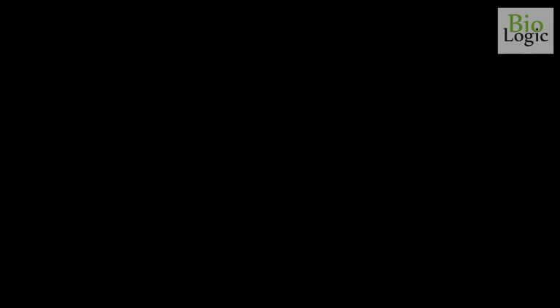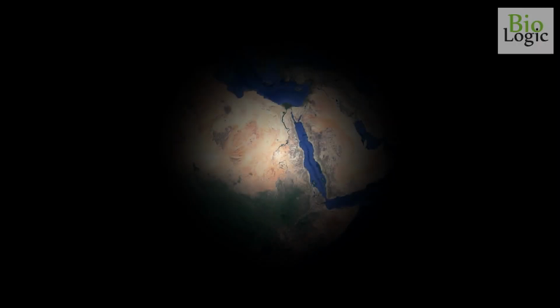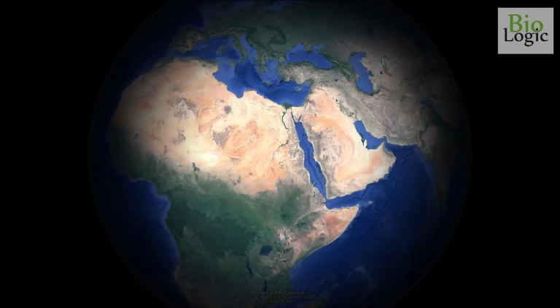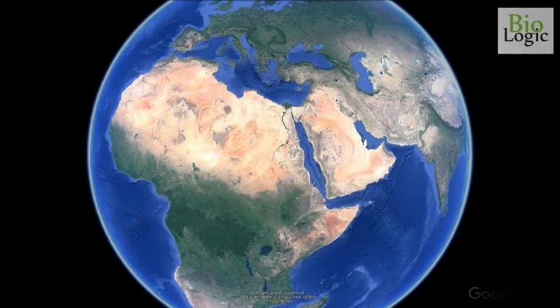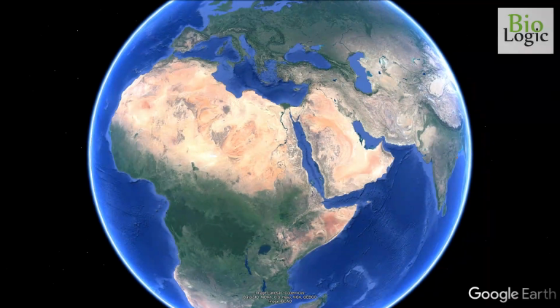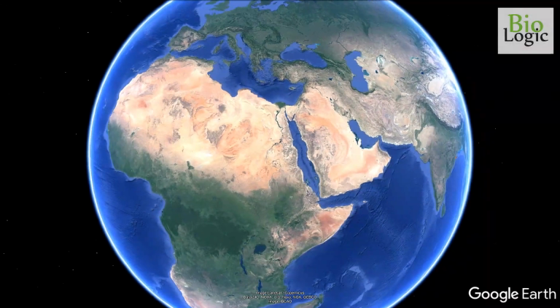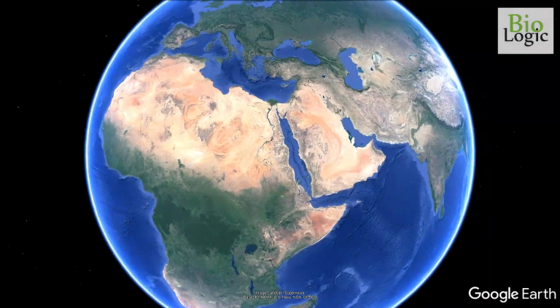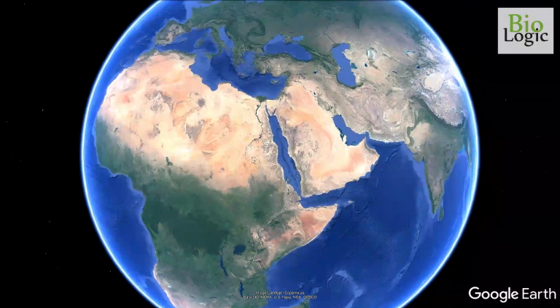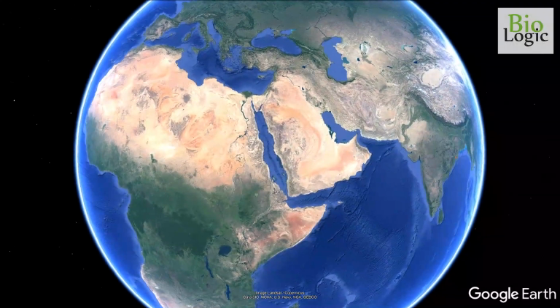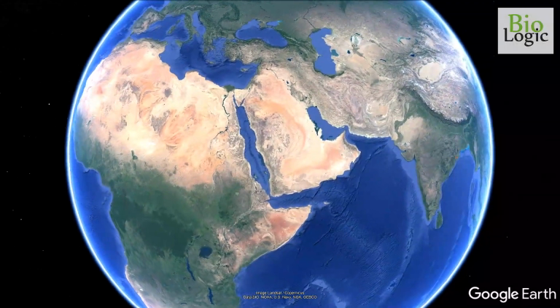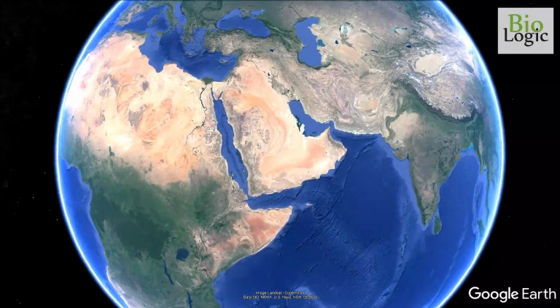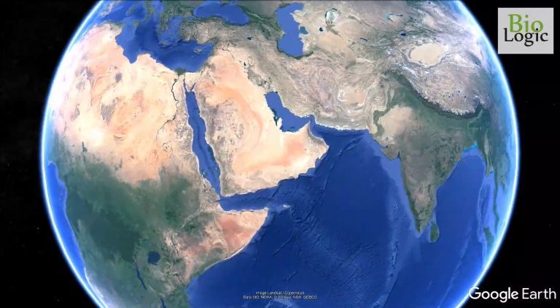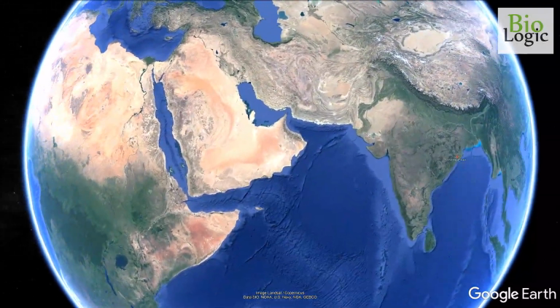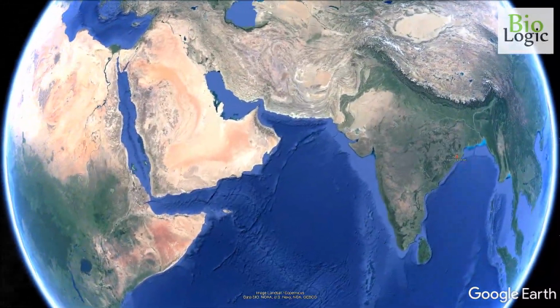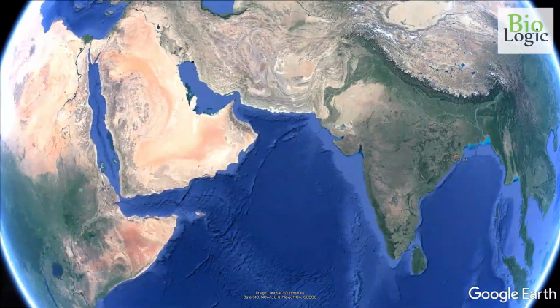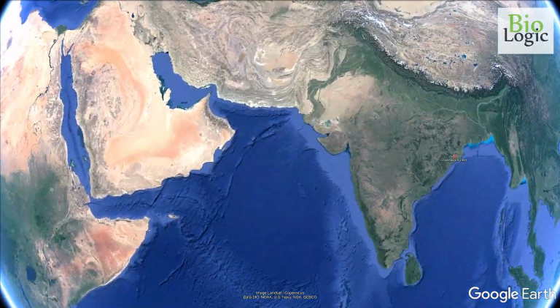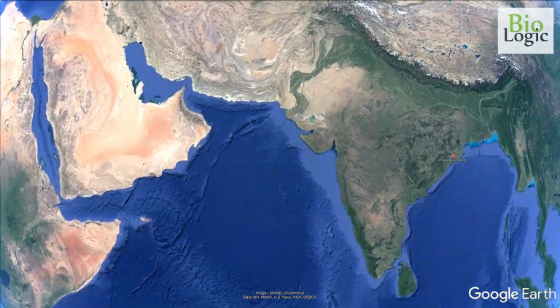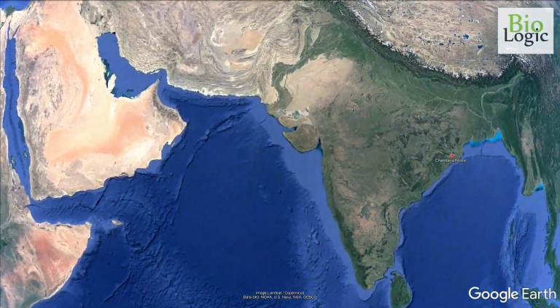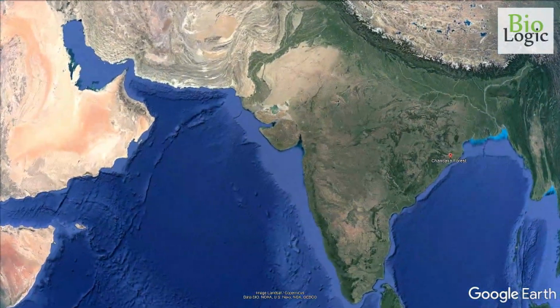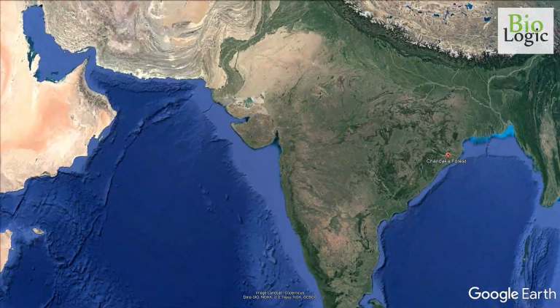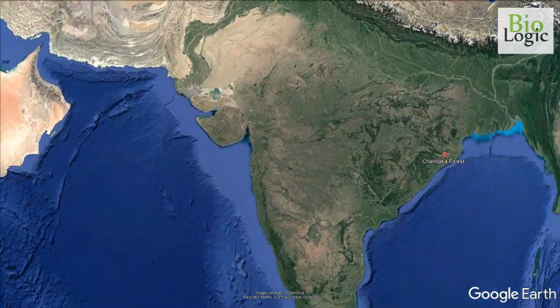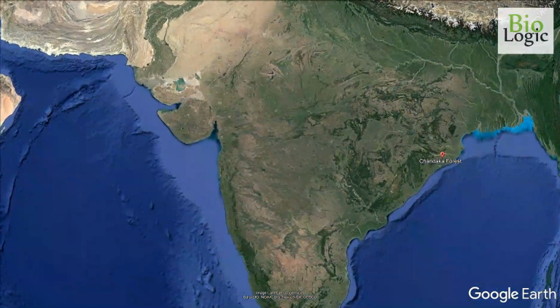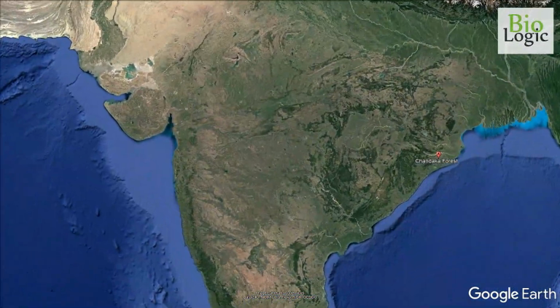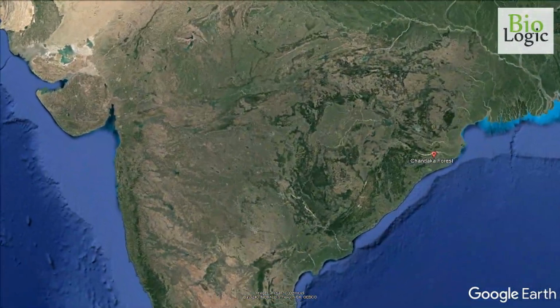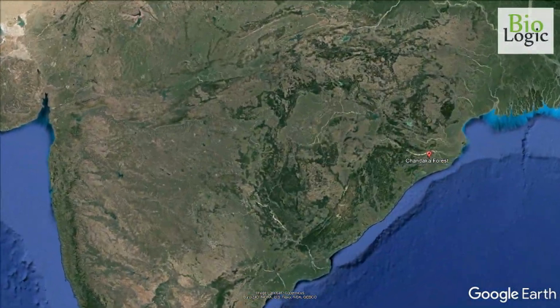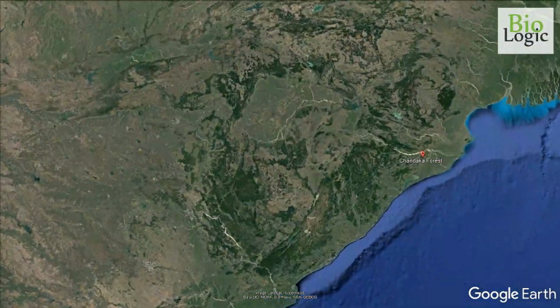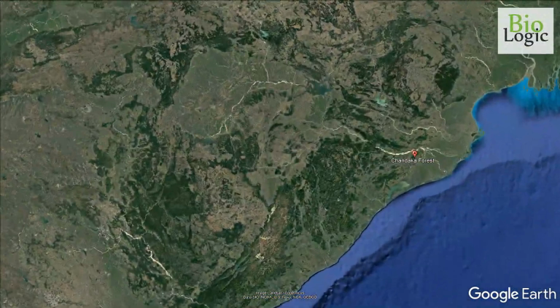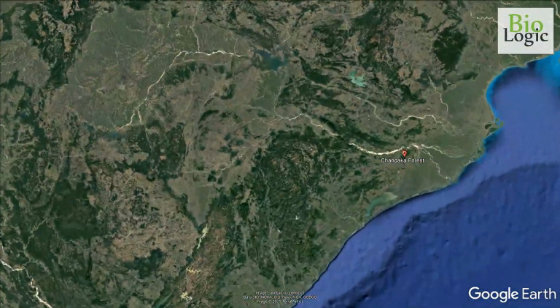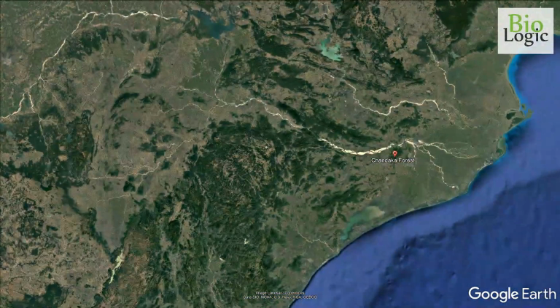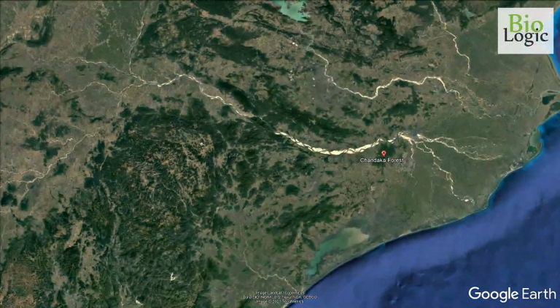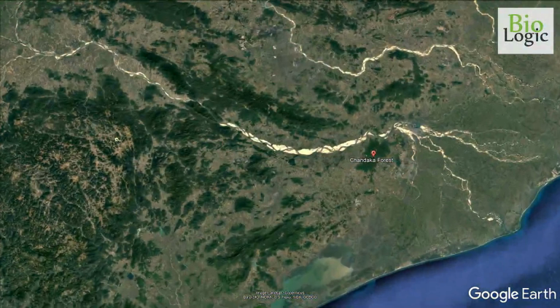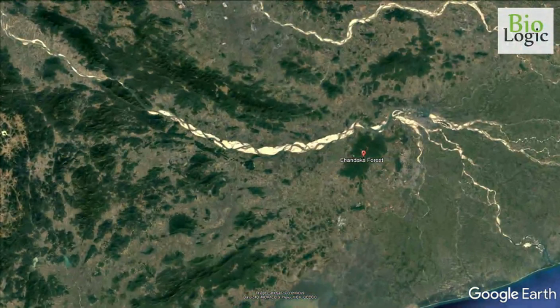Chandaka Forest or Chandaka Elephant Sanctuary is a wildlife reserve located in the southern part of Katak in the Indian state of Odisha.